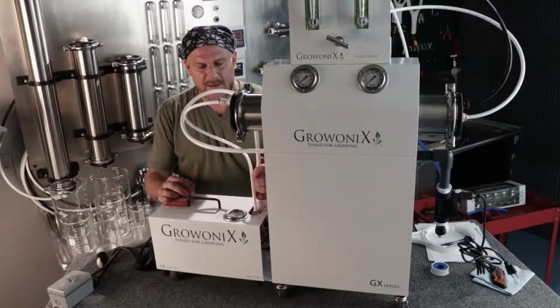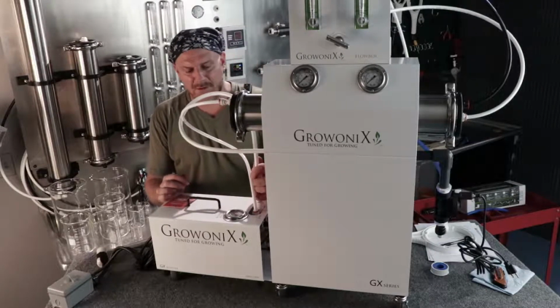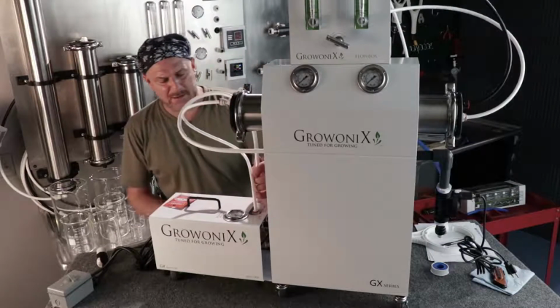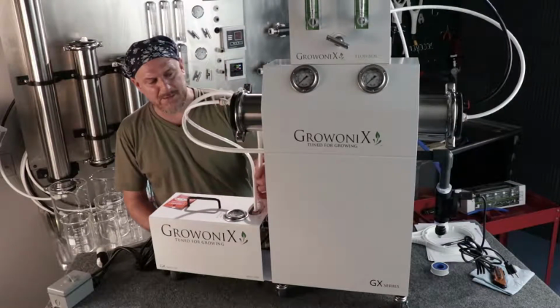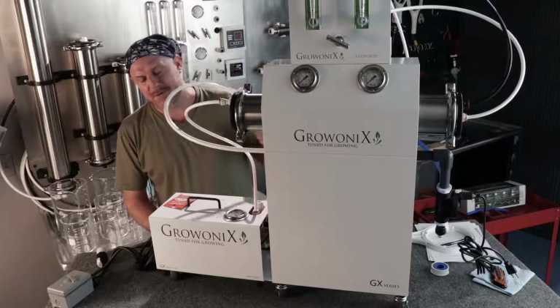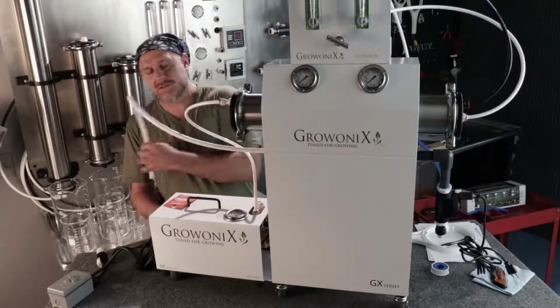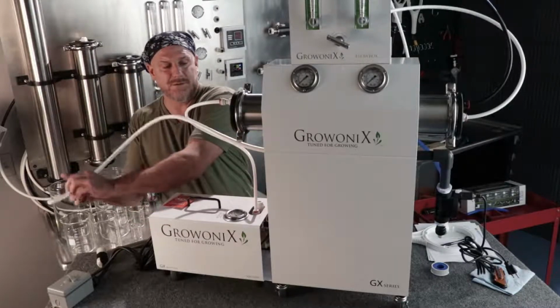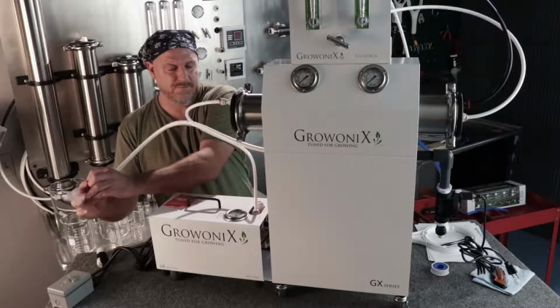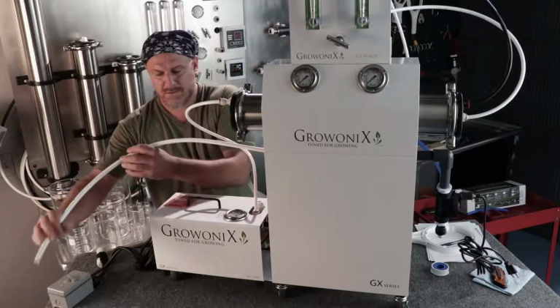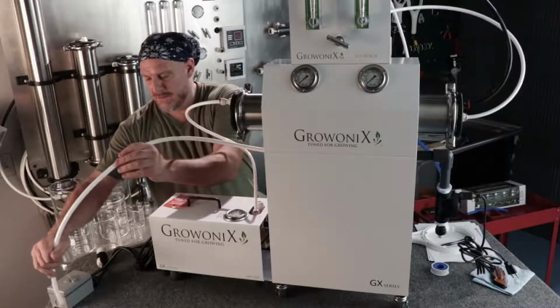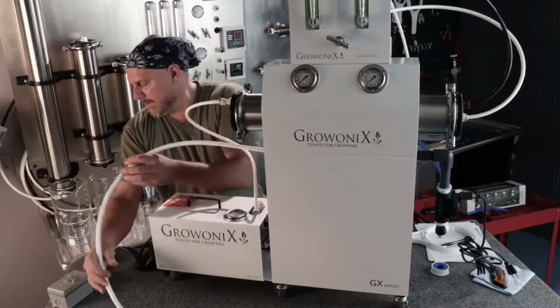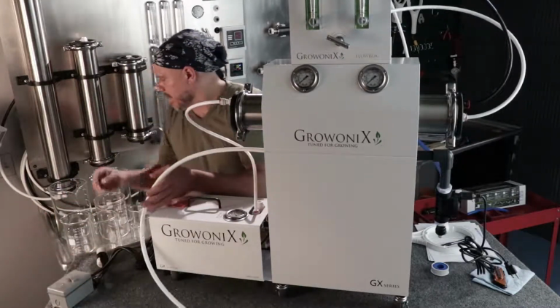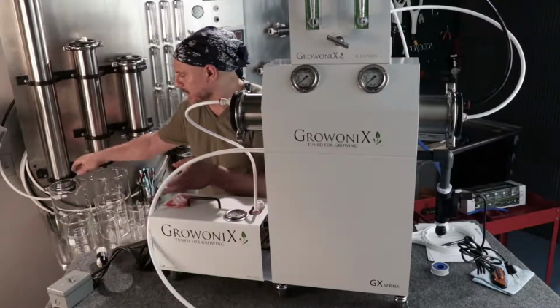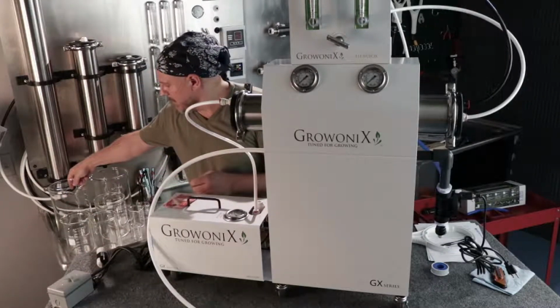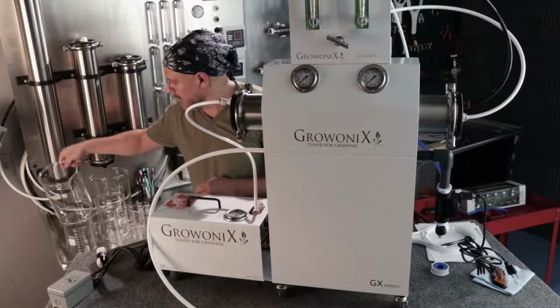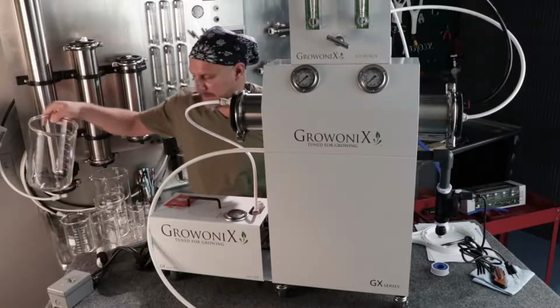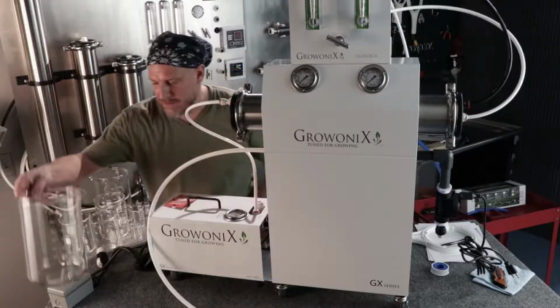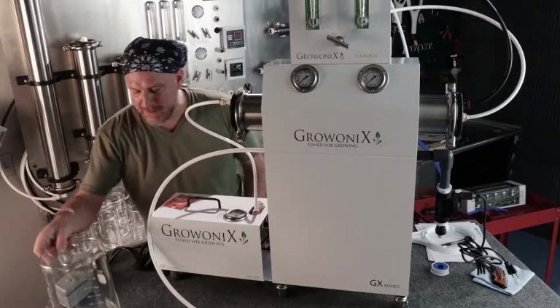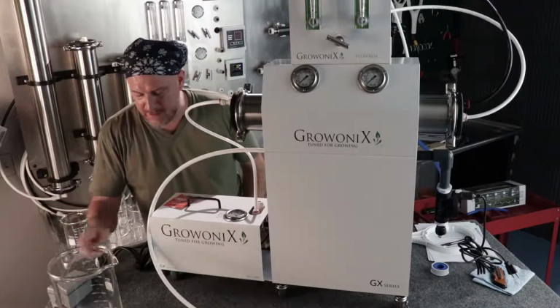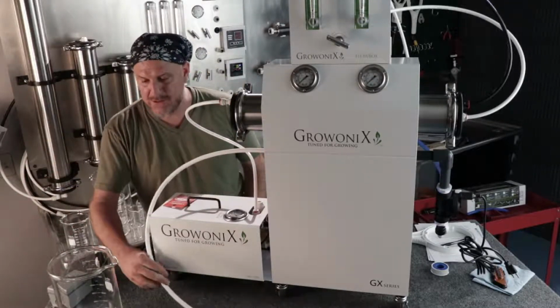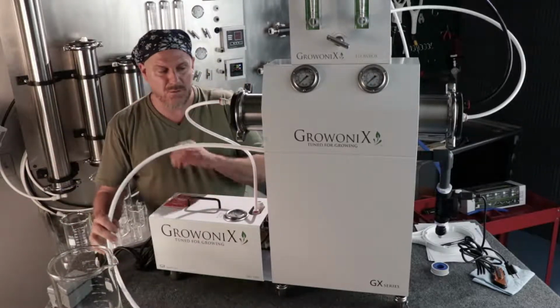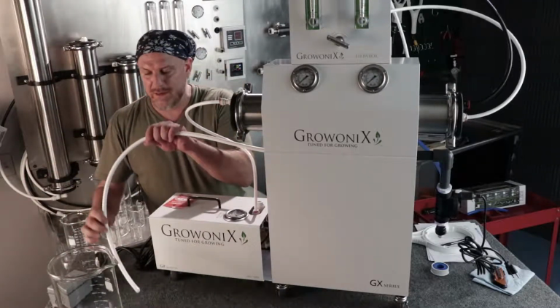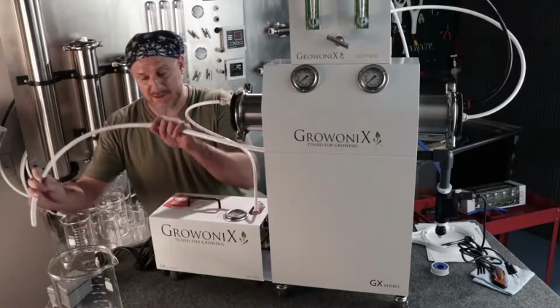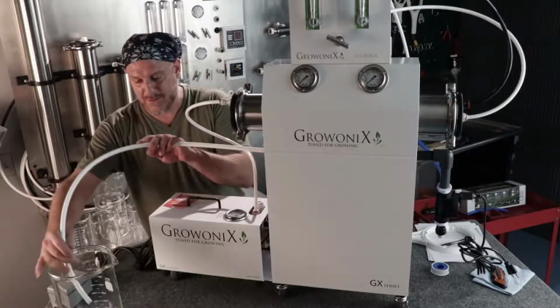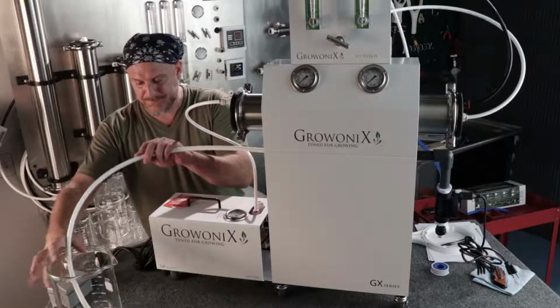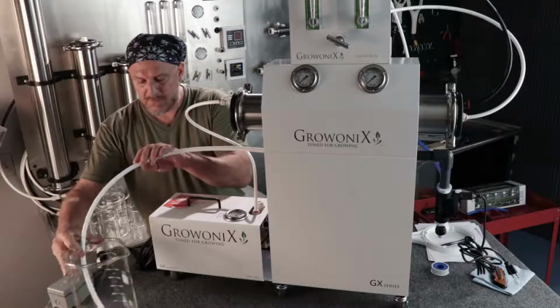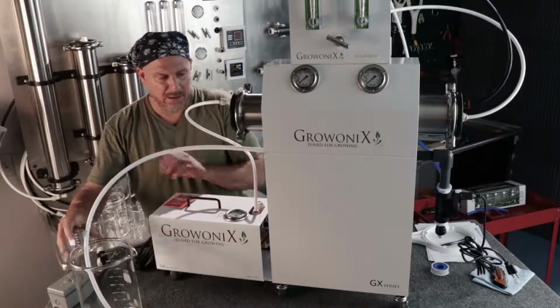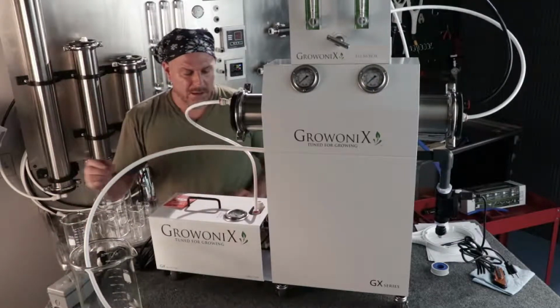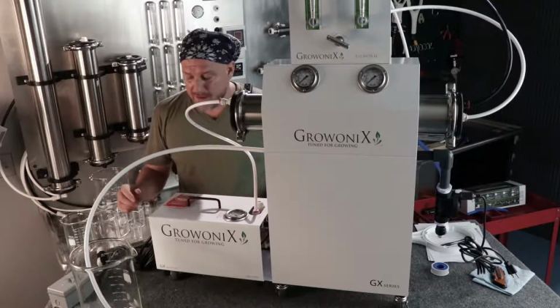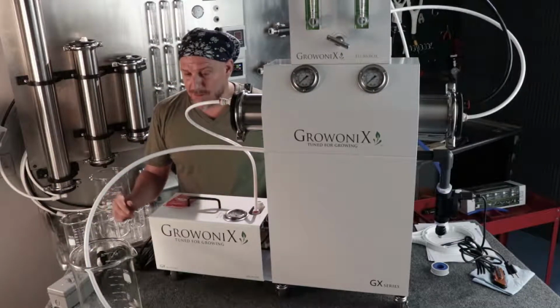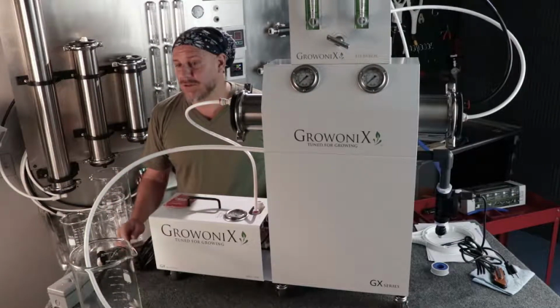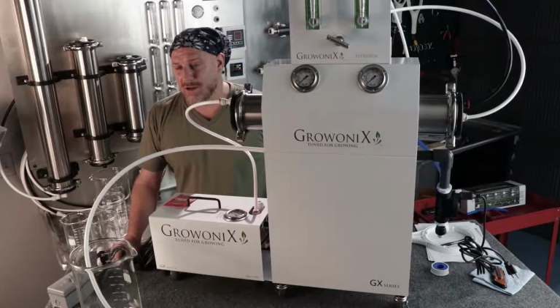Now before I hook this up, I'm going to flush this carbon filter, and we're going to flush it into this large beaker. I'm going to show you why we need to flush carbon filters, which means we're going to turn the water on now.